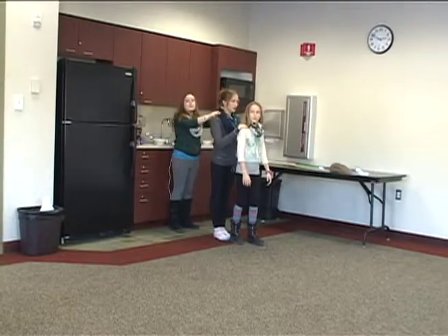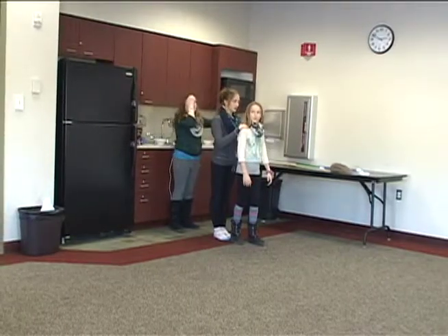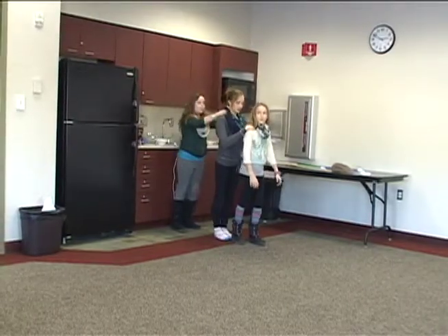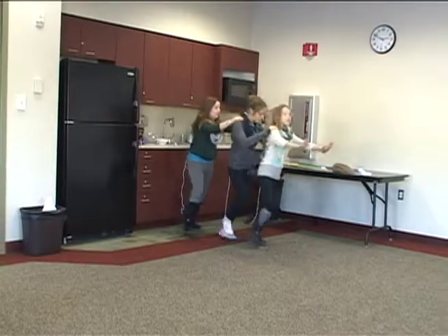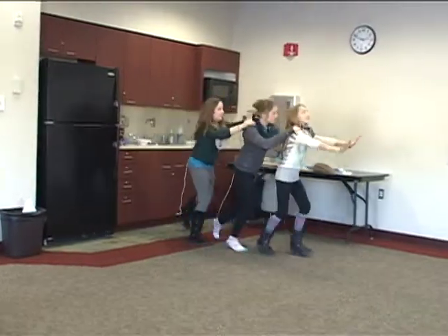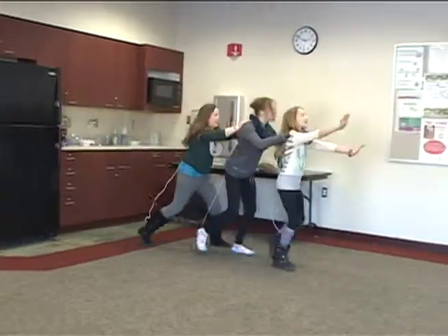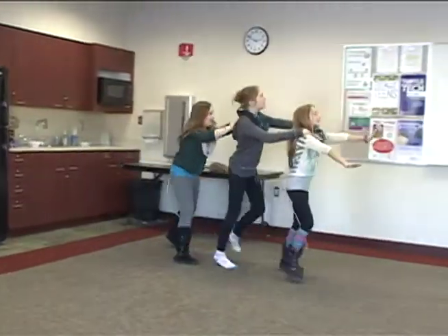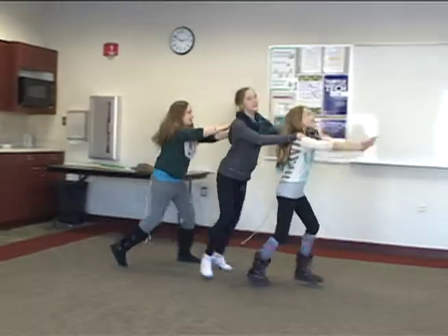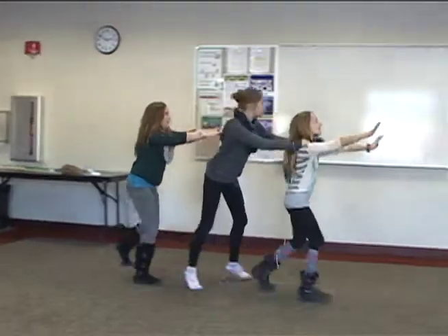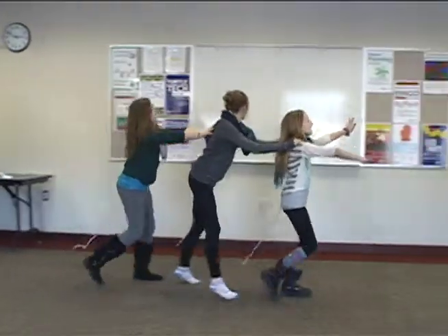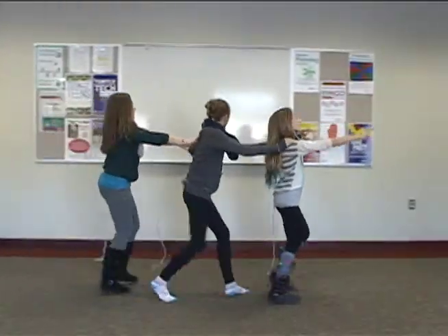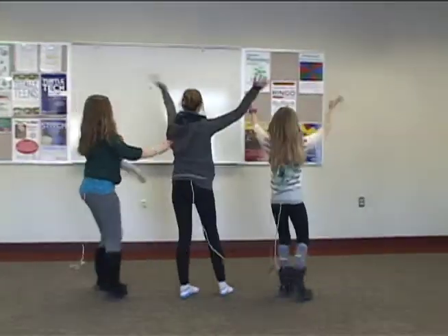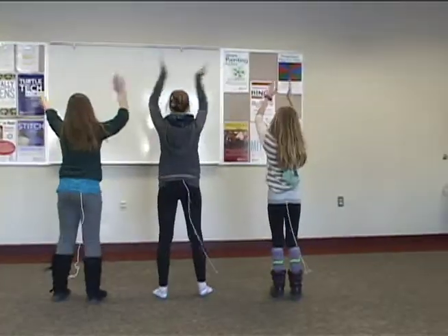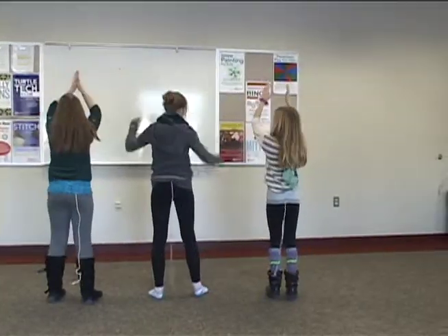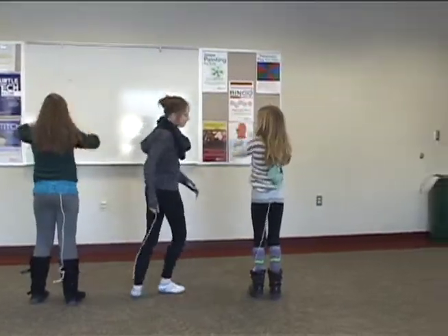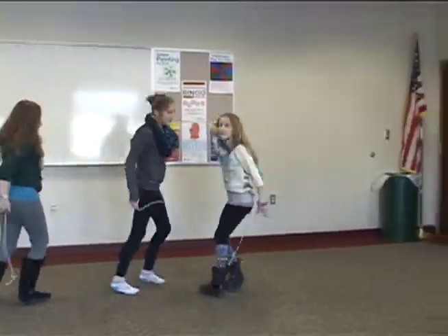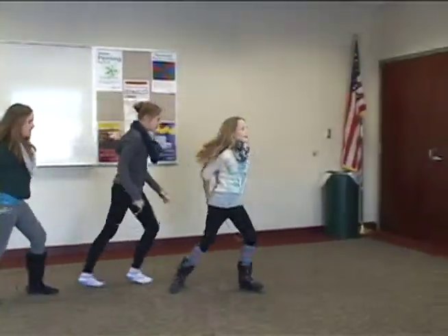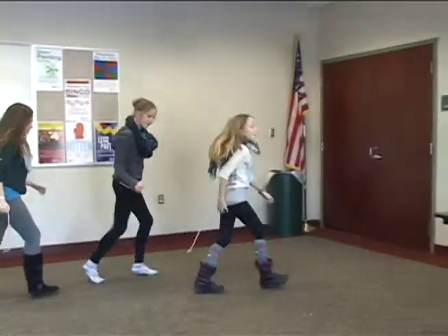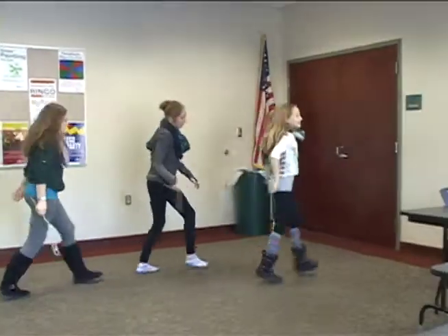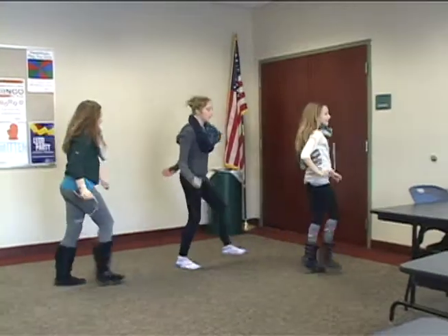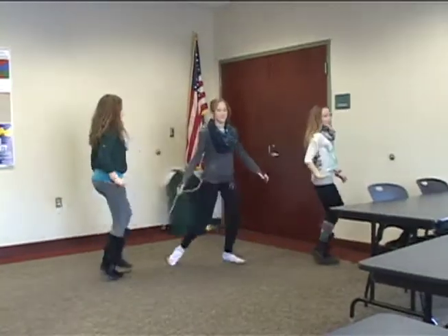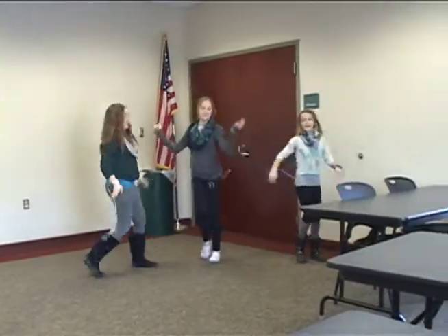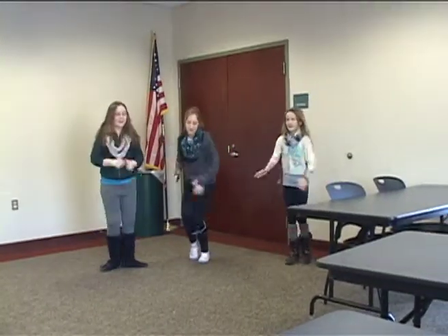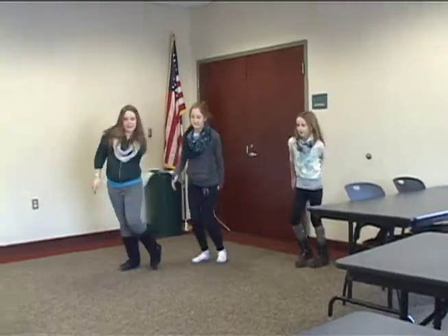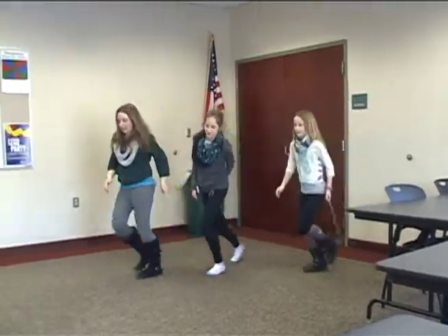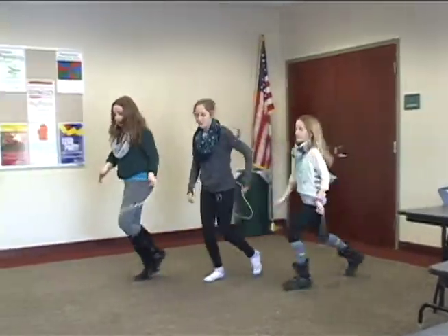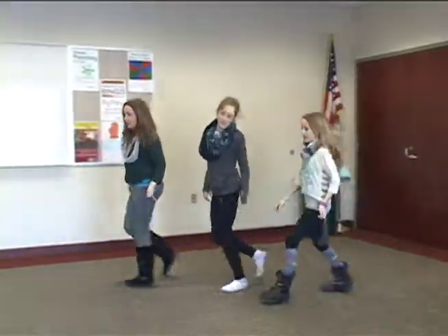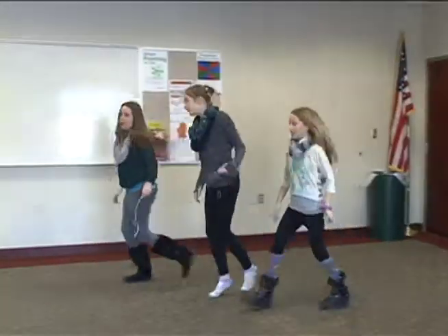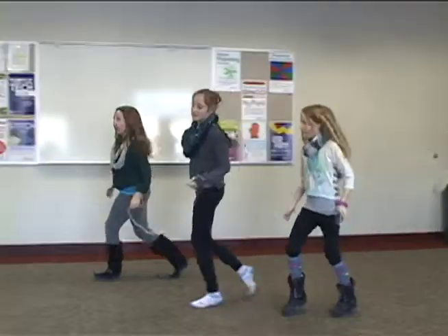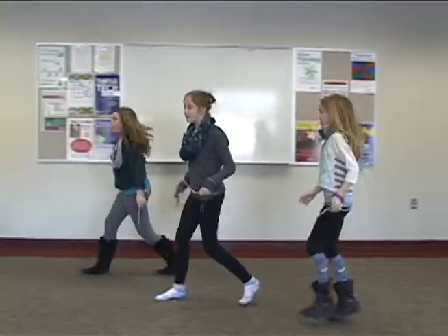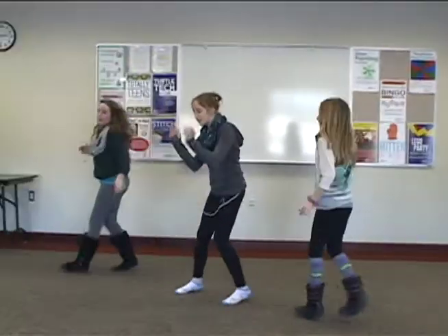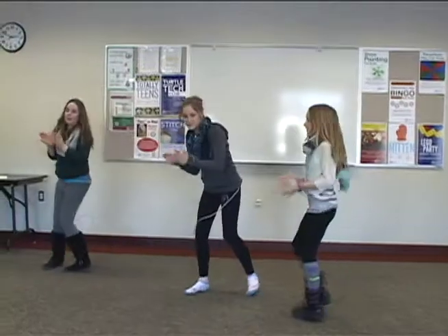Ready, go. One, two, three, four. Turn your back. Clap, clap. Five, six, seven — clap, clap. One, two, three, four, five — spread out. Clap, clap, clap.